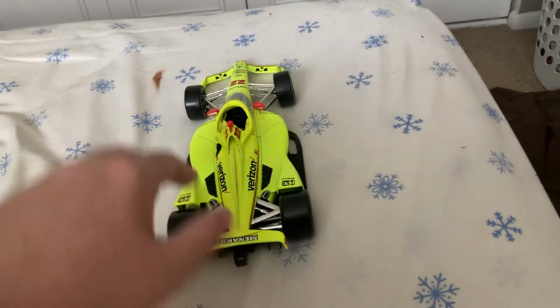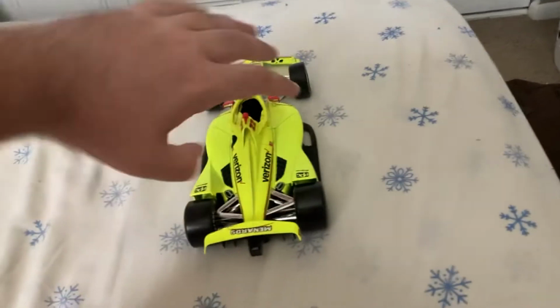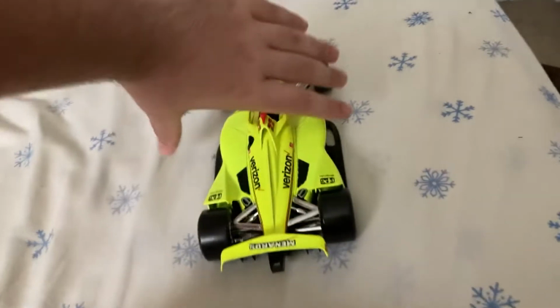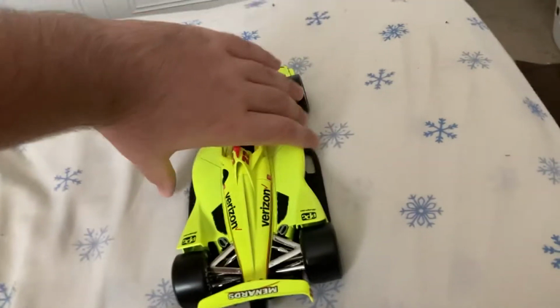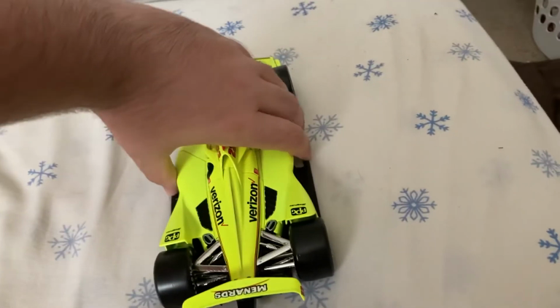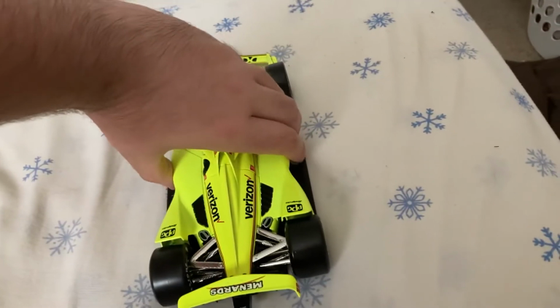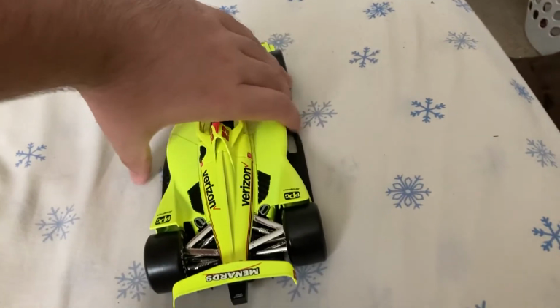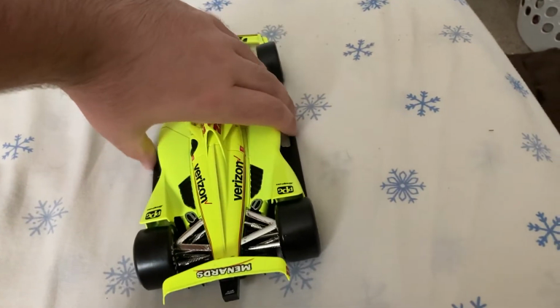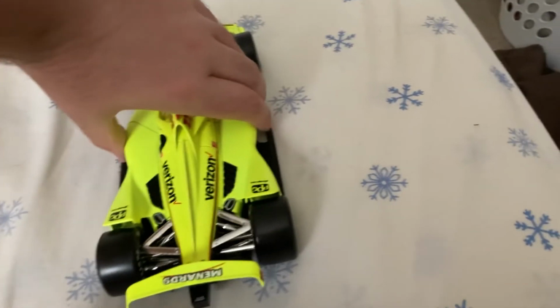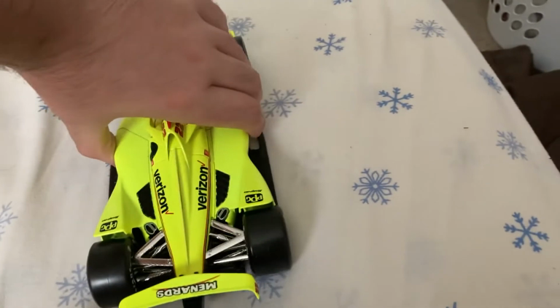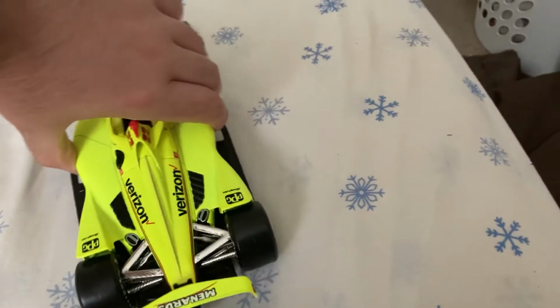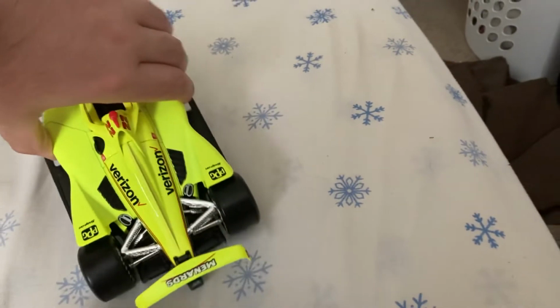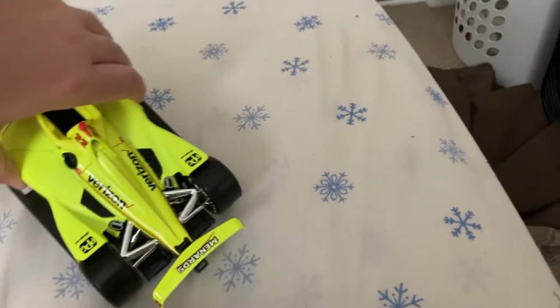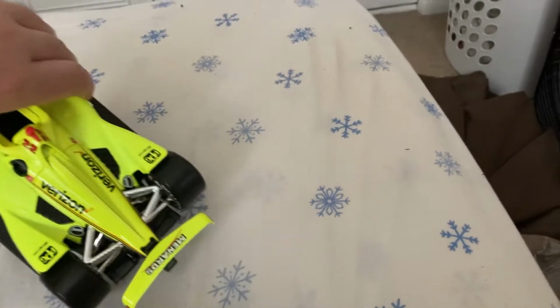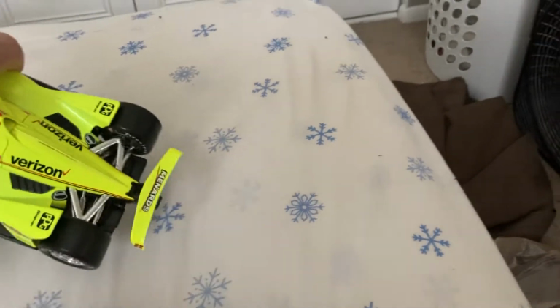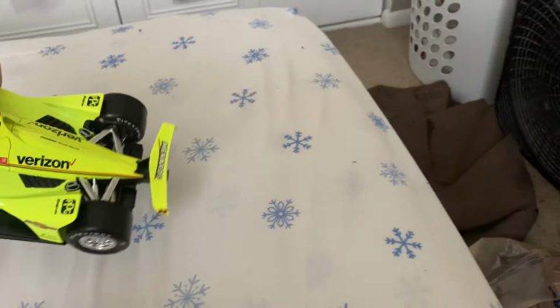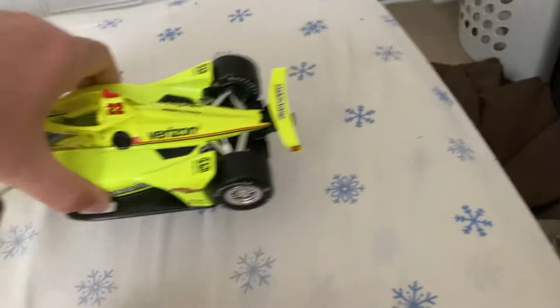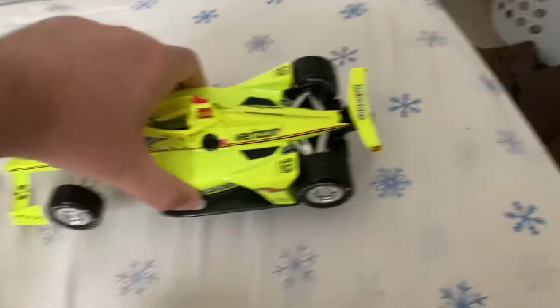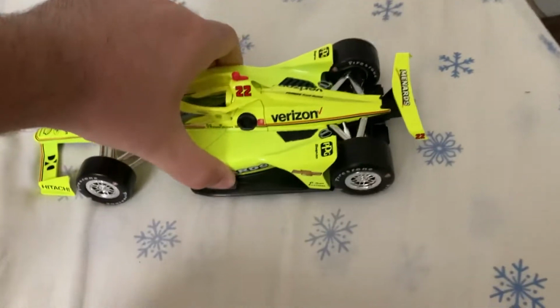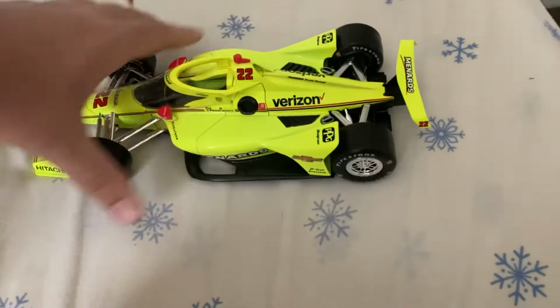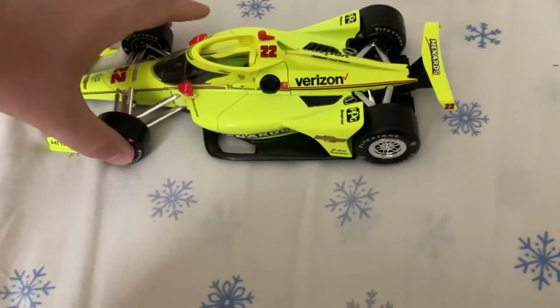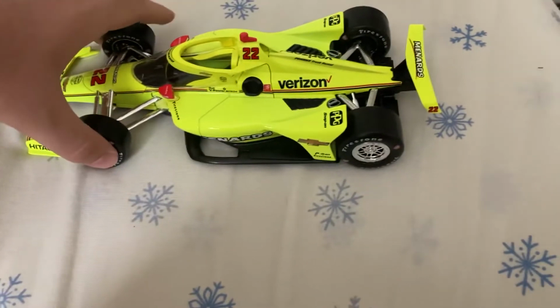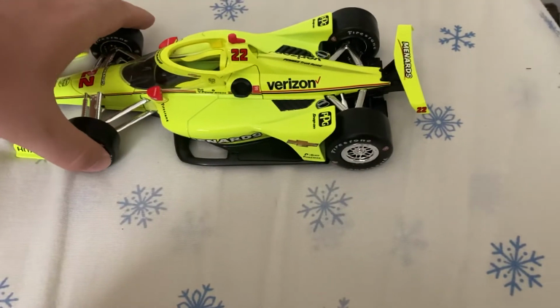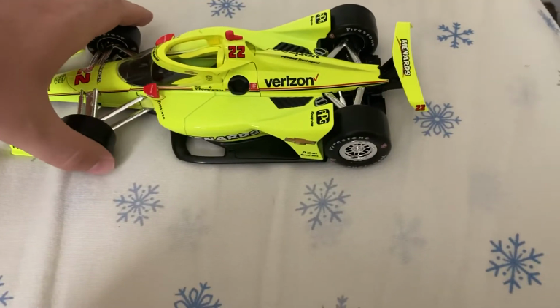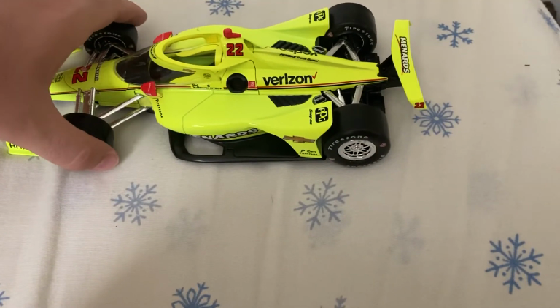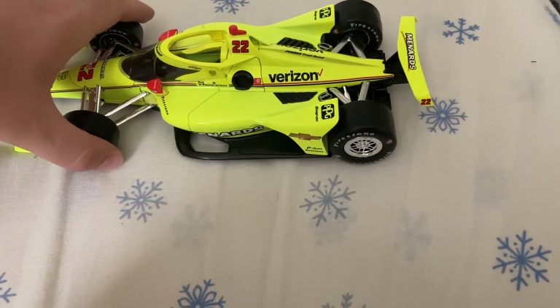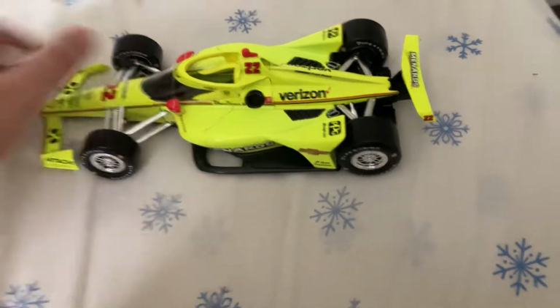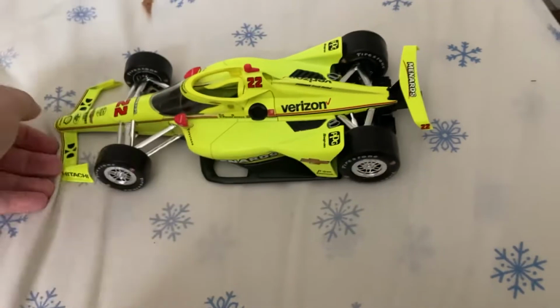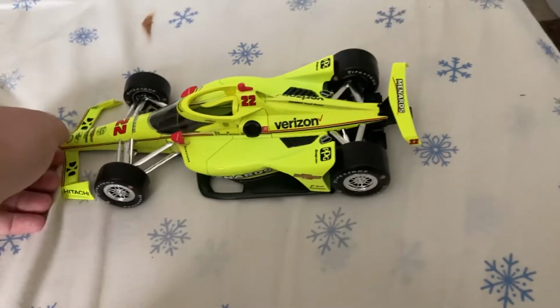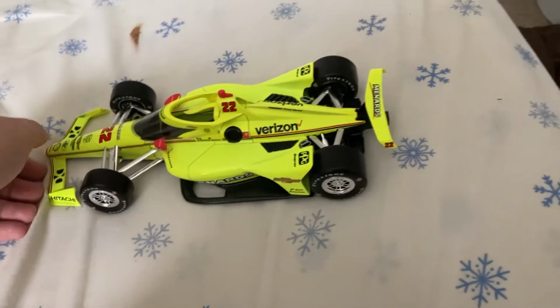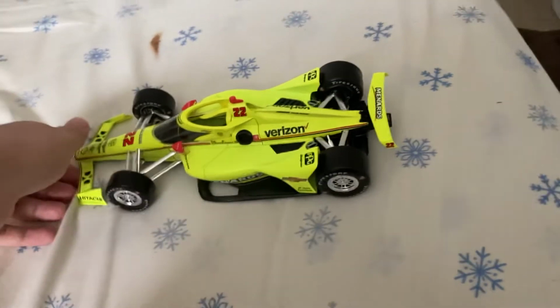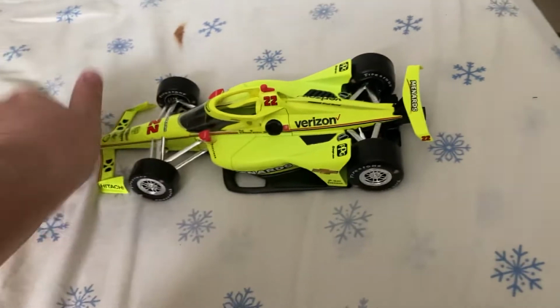I got this from the Indianapolis Motor Speedway this past weekend at the NASCAR IndyCar doubleheader. I saw this and thought I might as well get a 1:18 of this while I can.